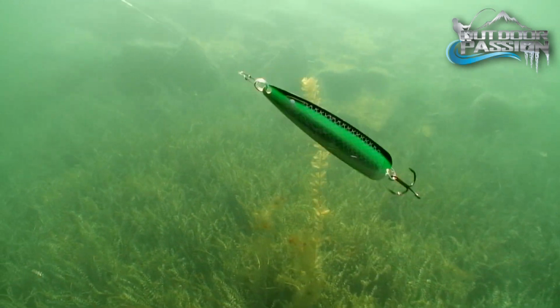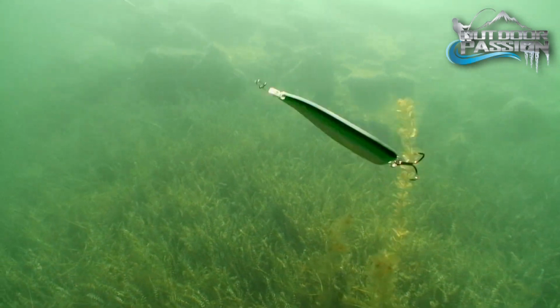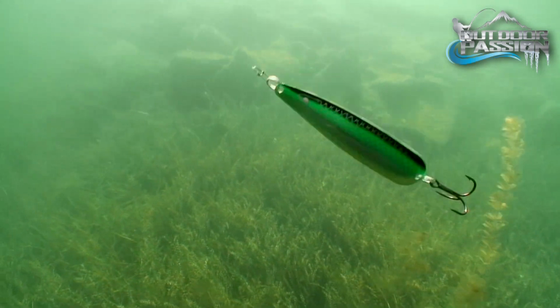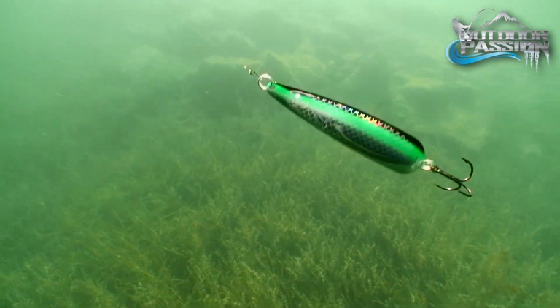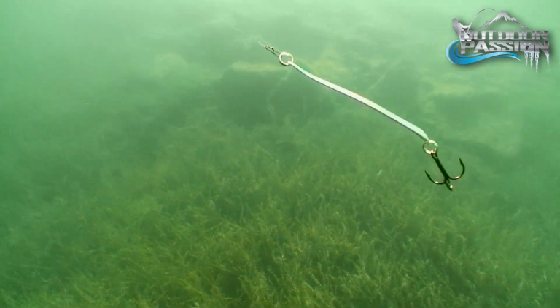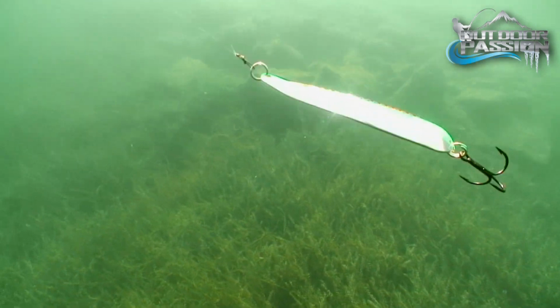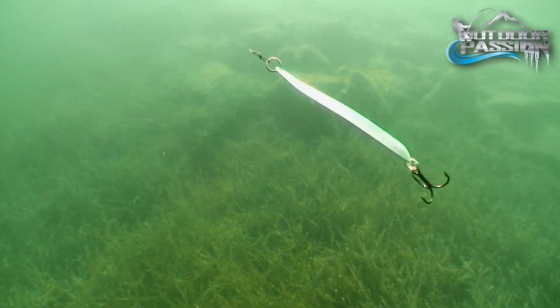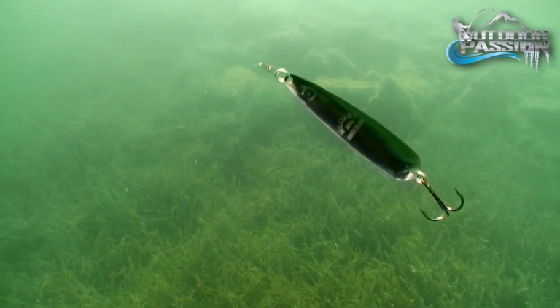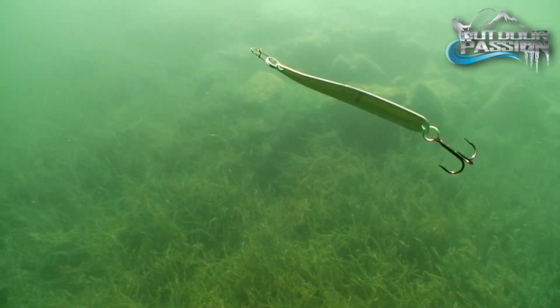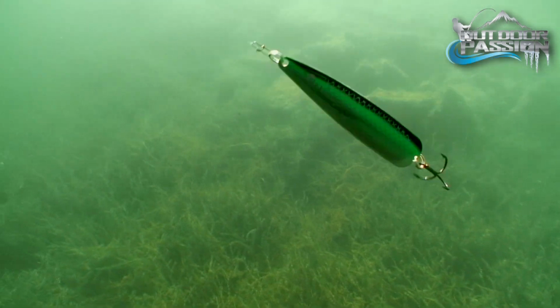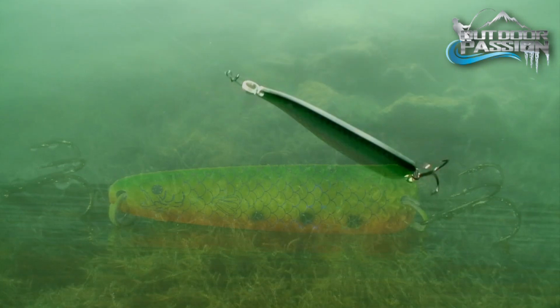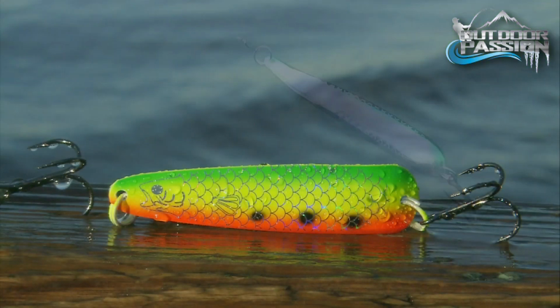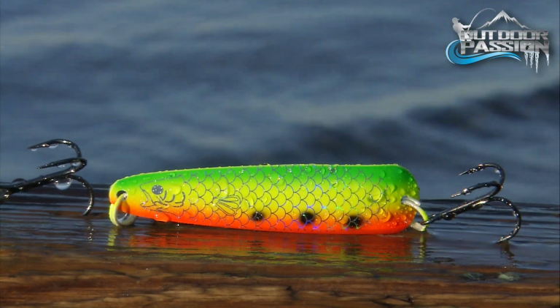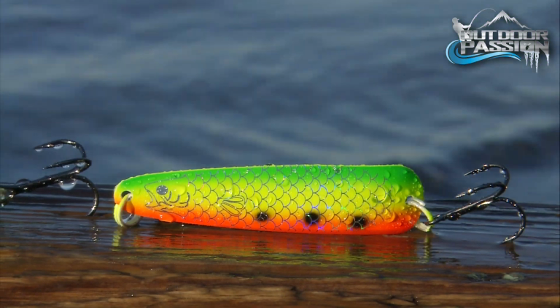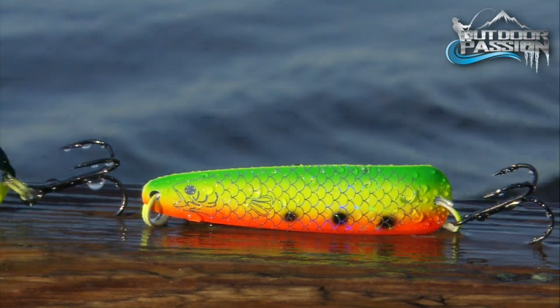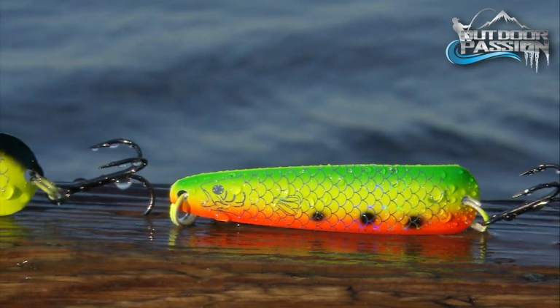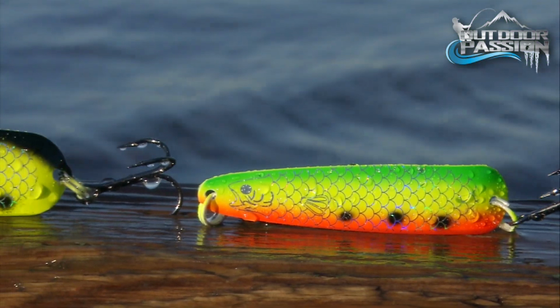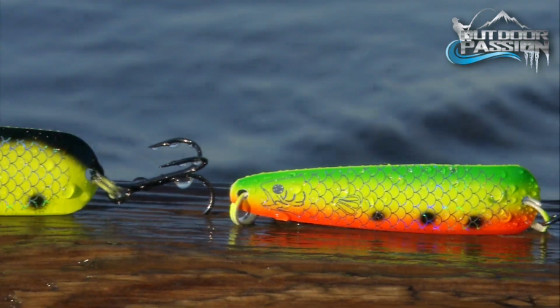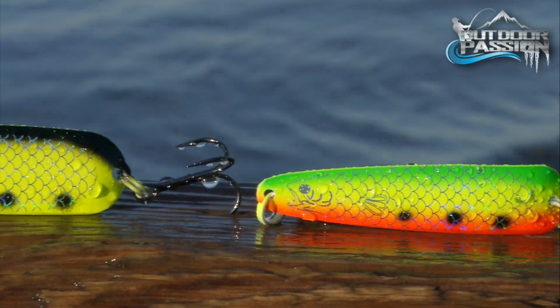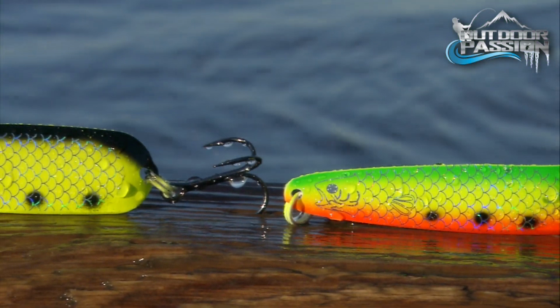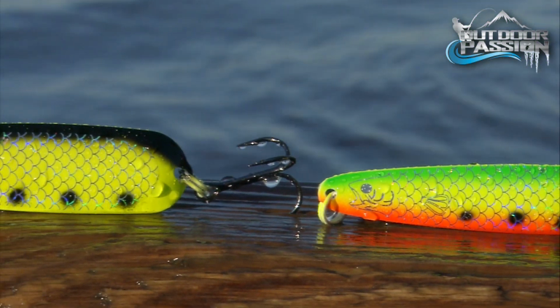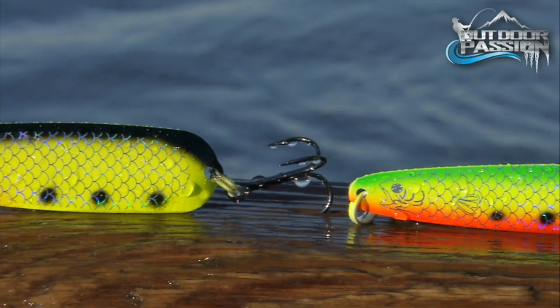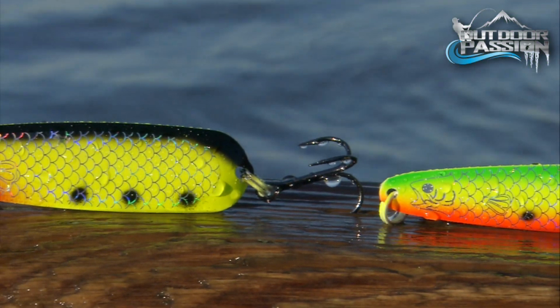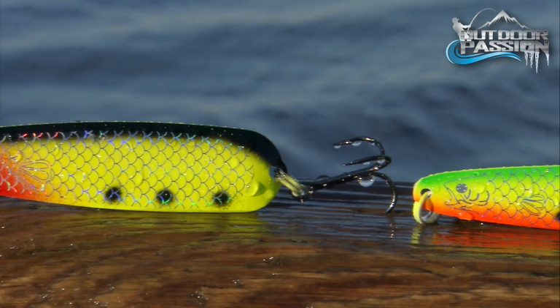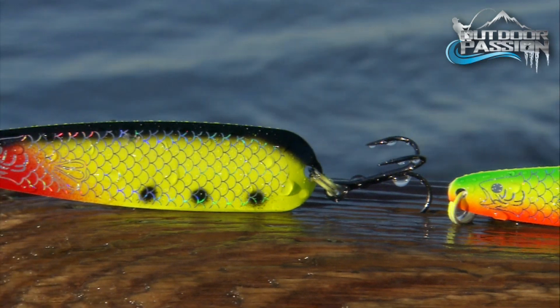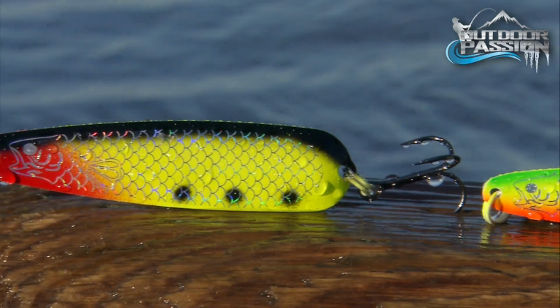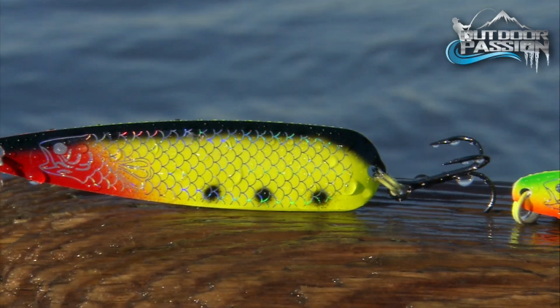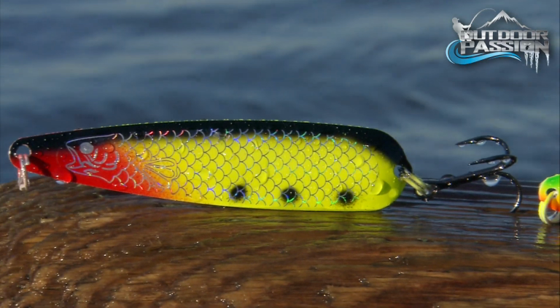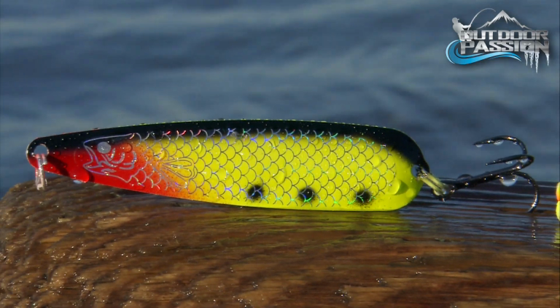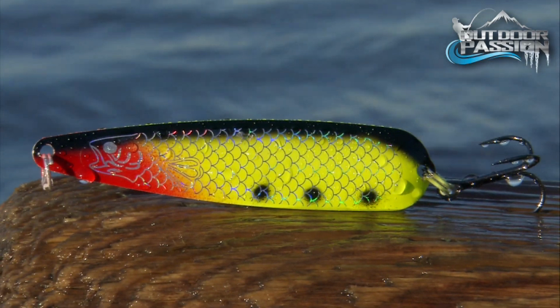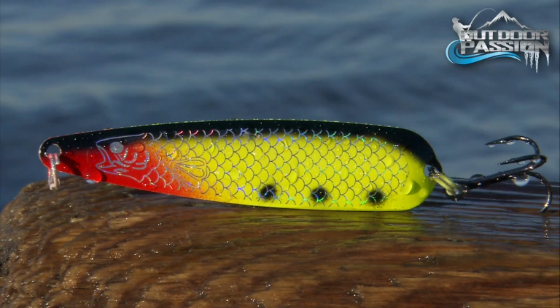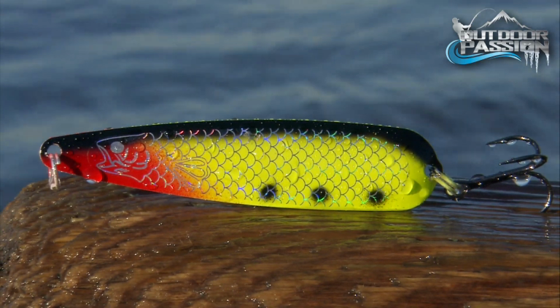This will cause erratic lure action that will provoke following predators. The Williams Quicksilver's comeback will produce many more big fish next season and help you realize your angling dreams.